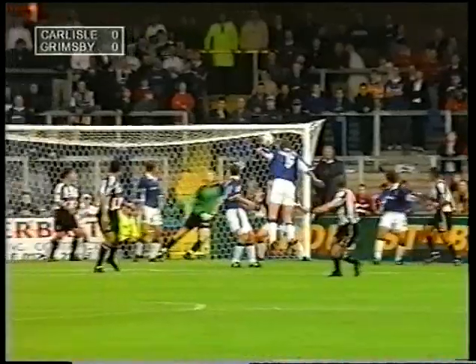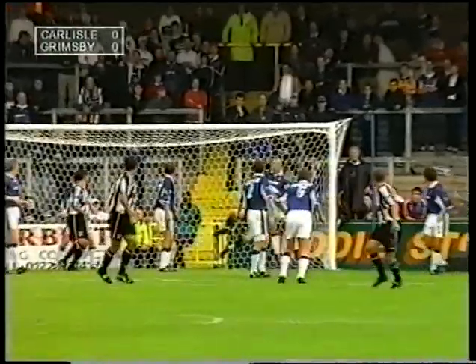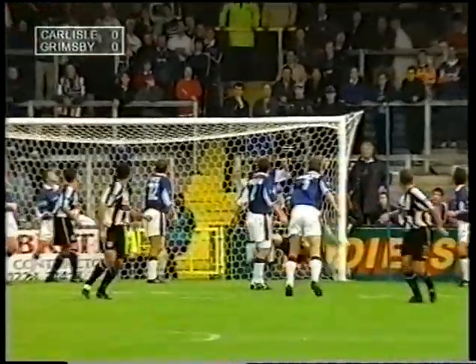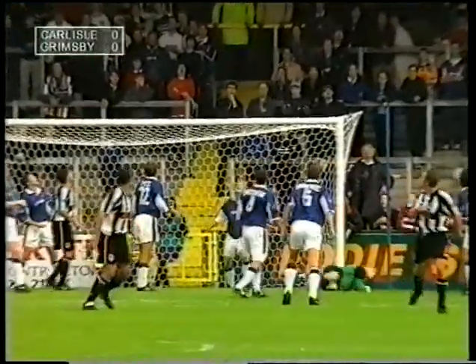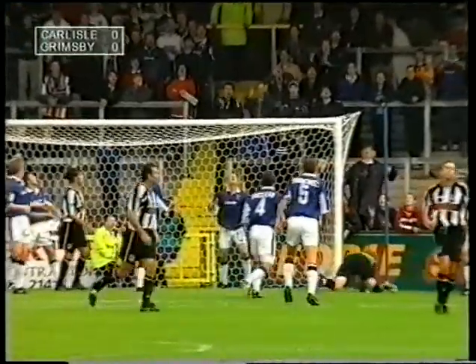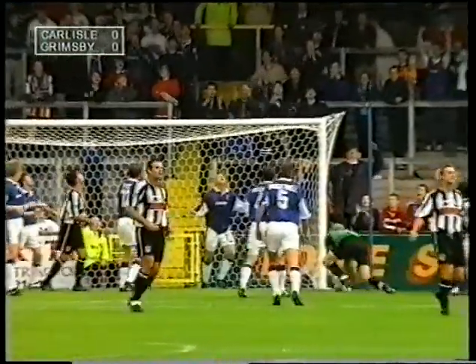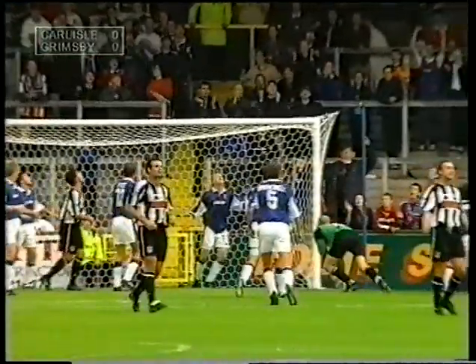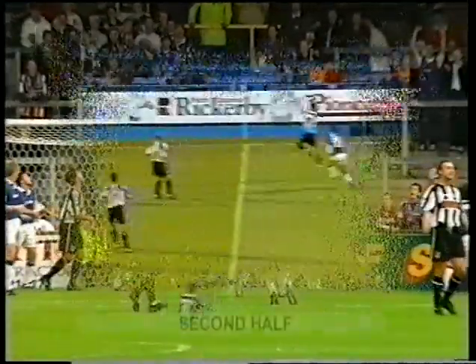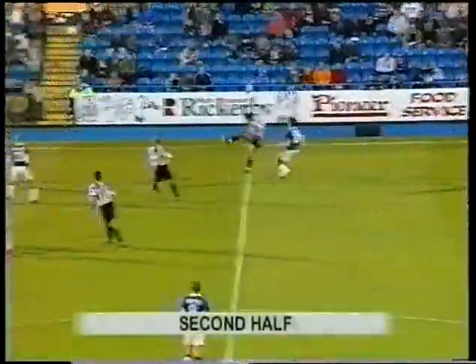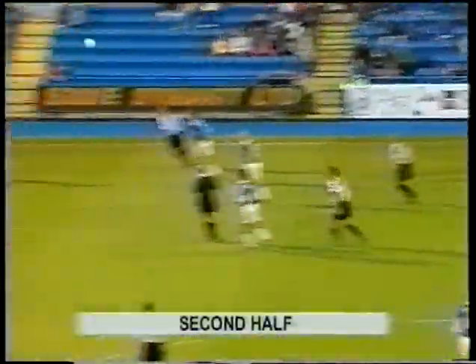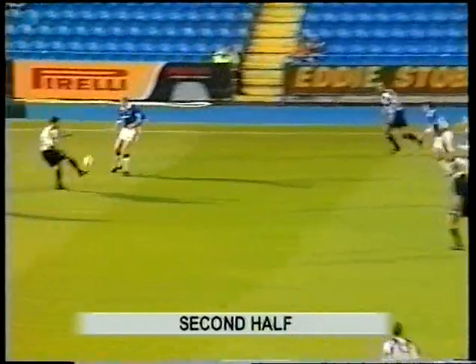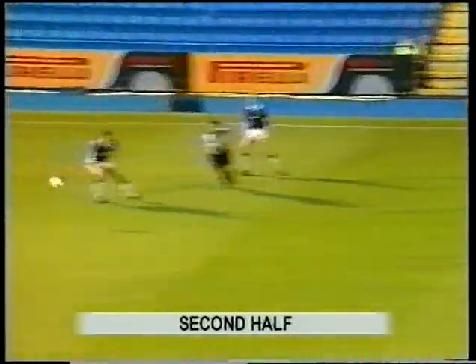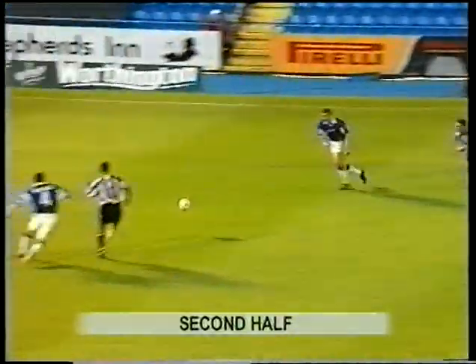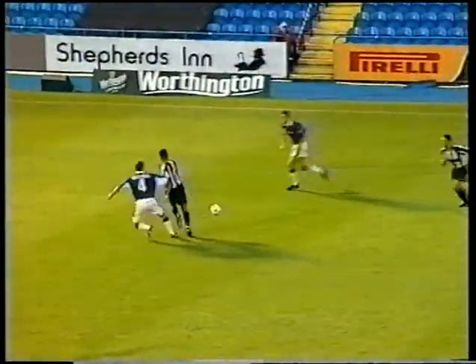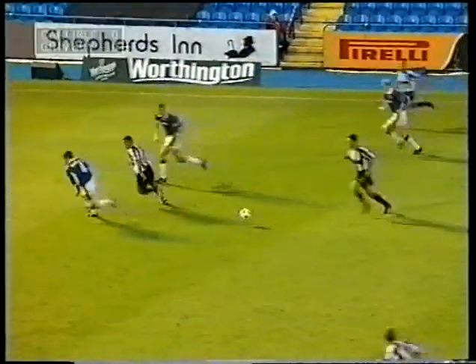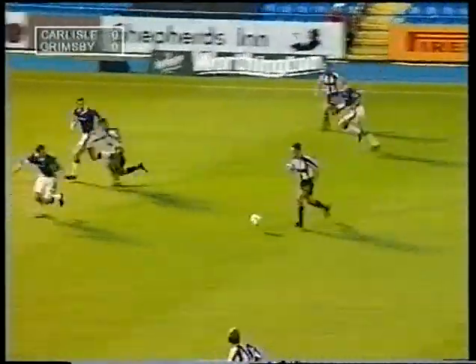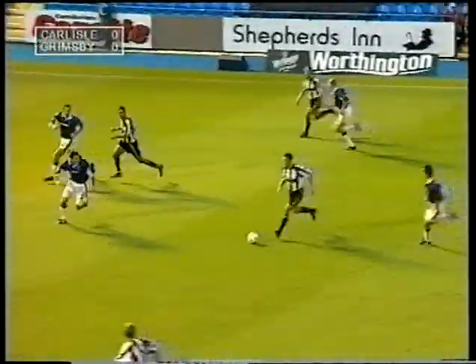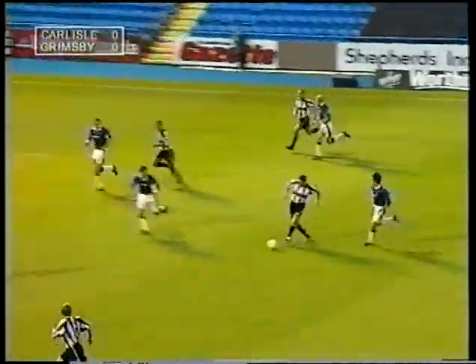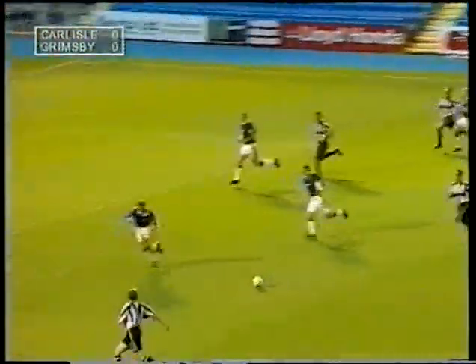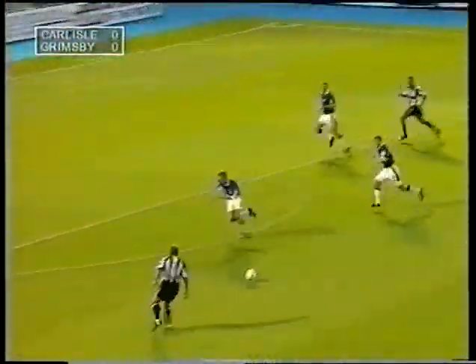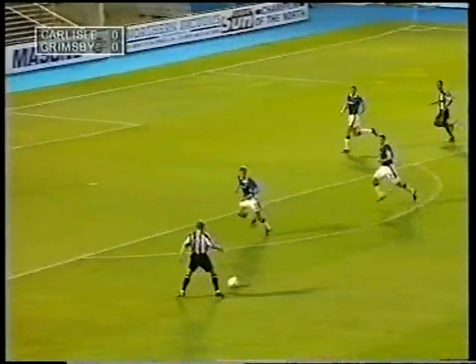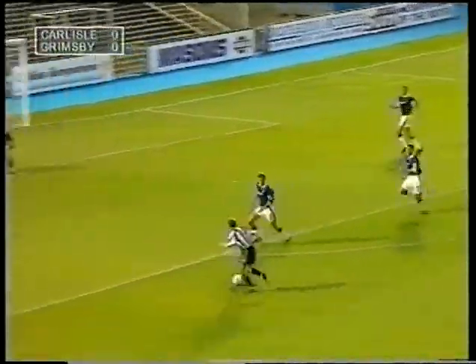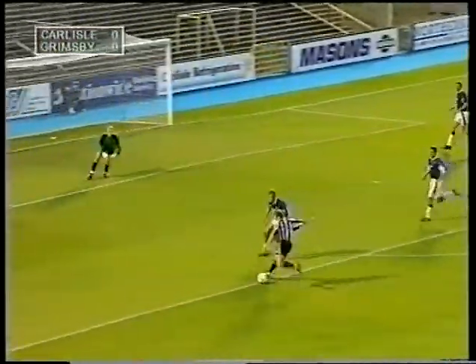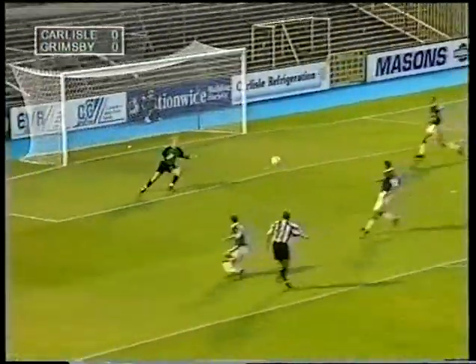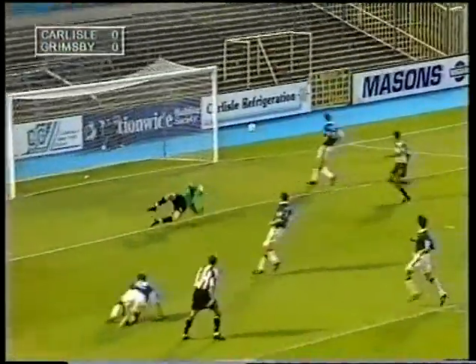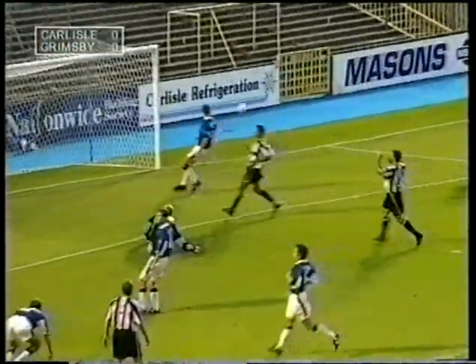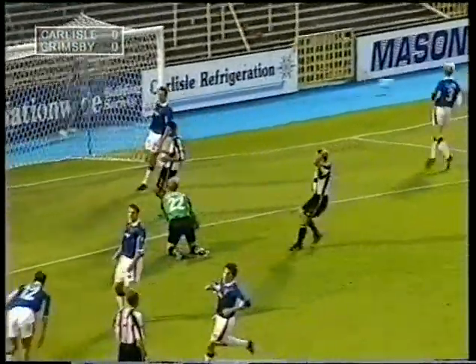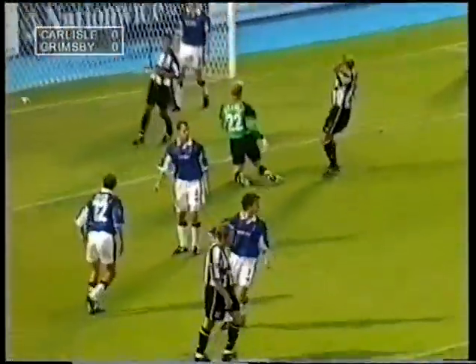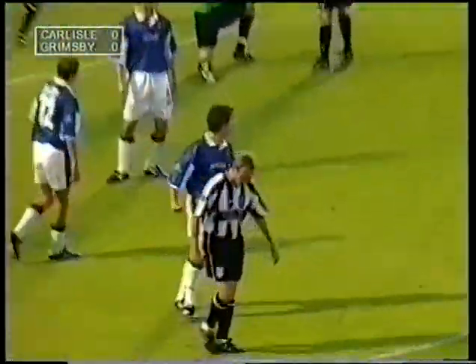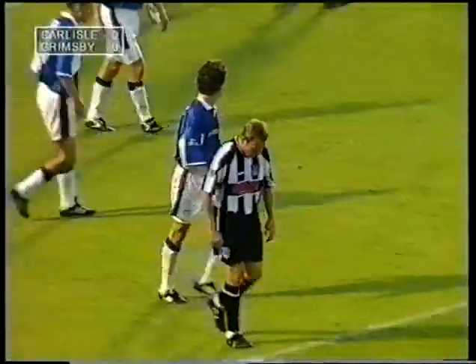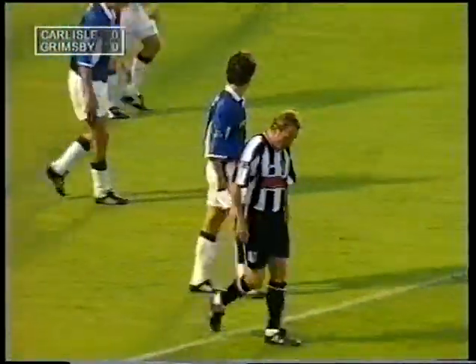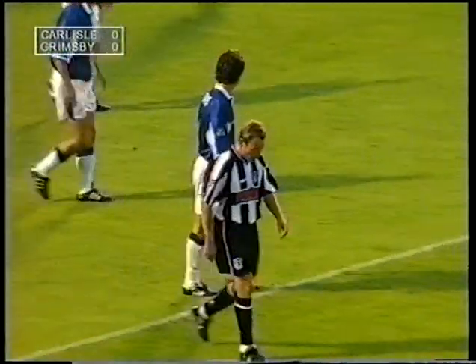But well defended, did it beat the keeper? Carlisle is certainly doing well to keep the score at nil-nil, as Grimsey falls forward again. Another shot just wide of the target.